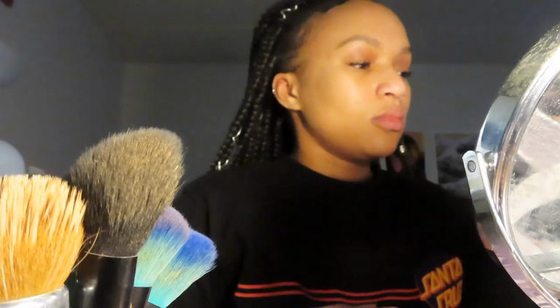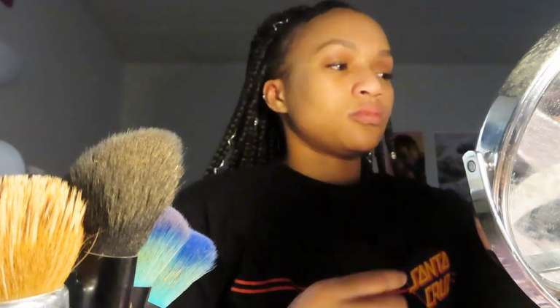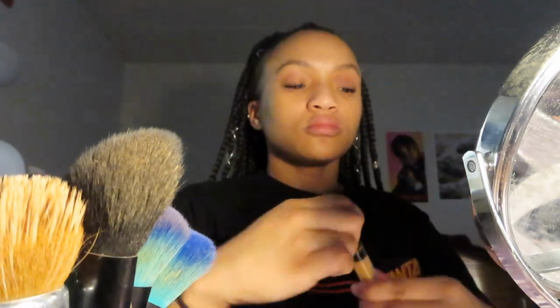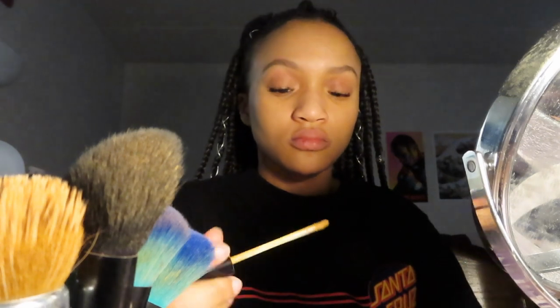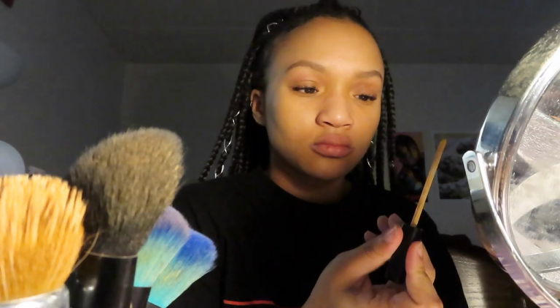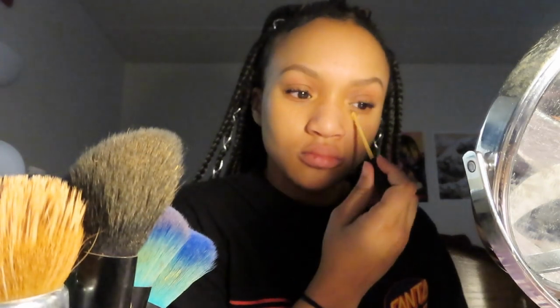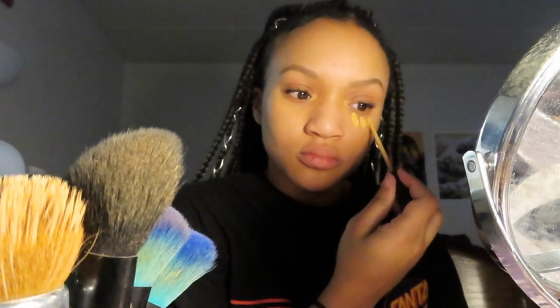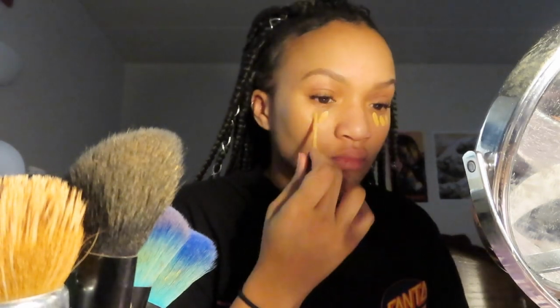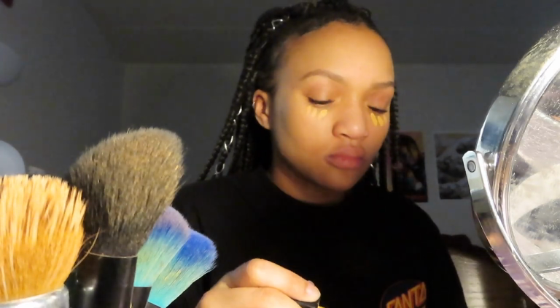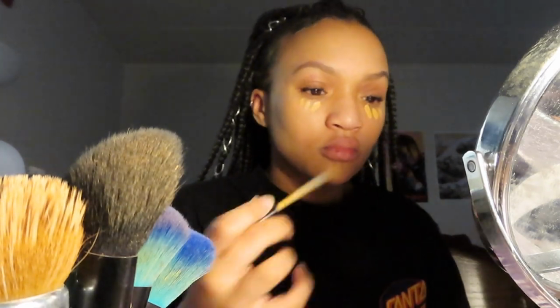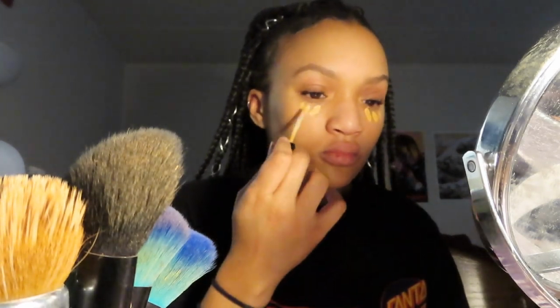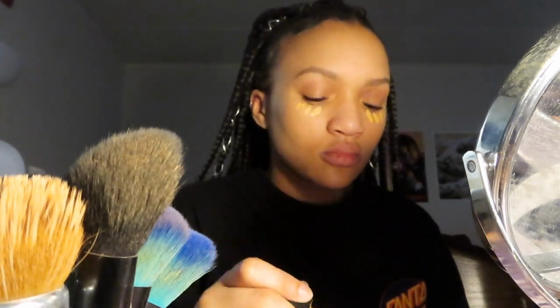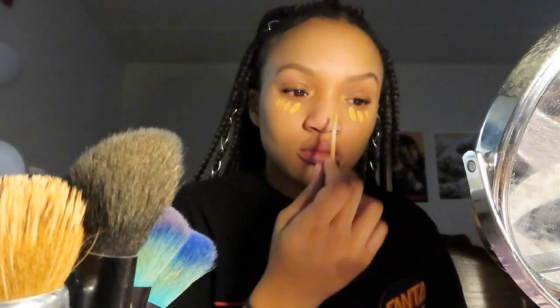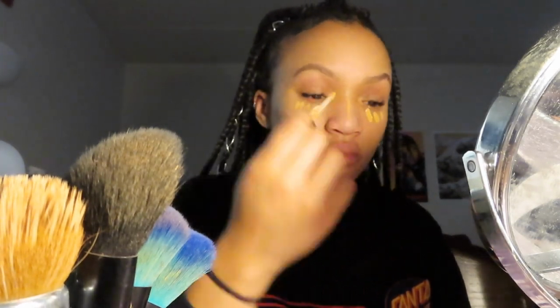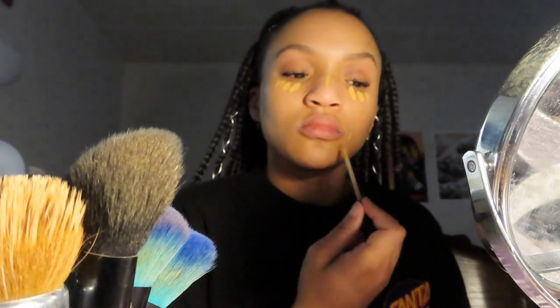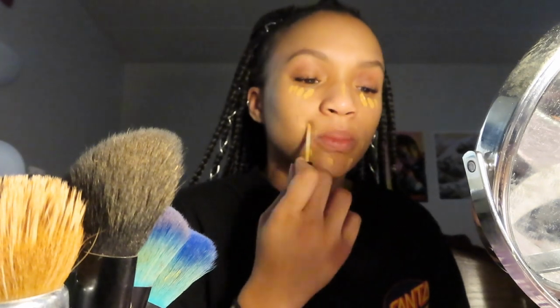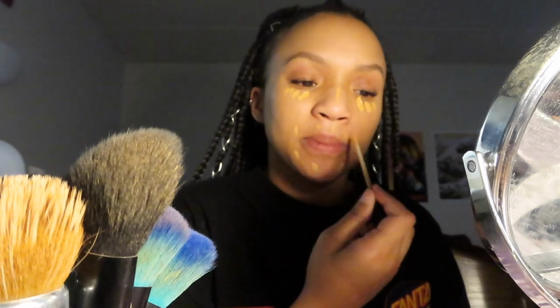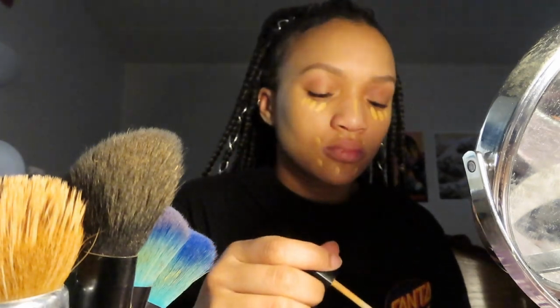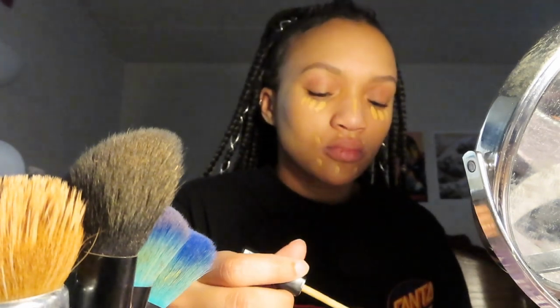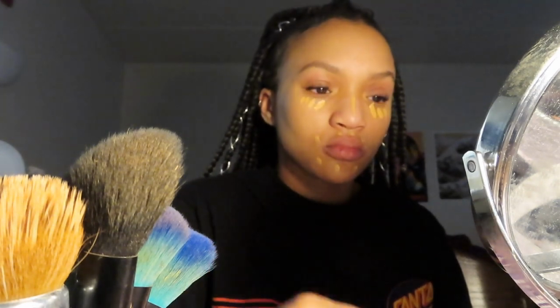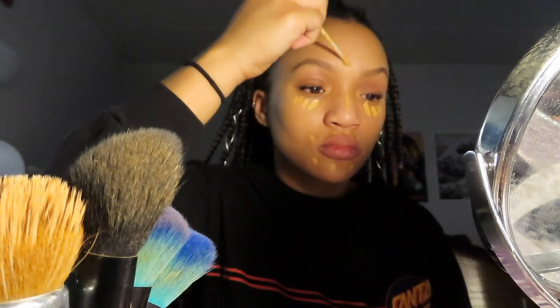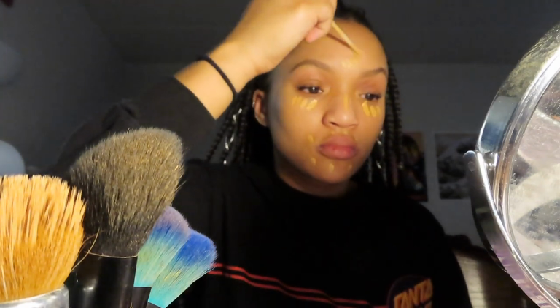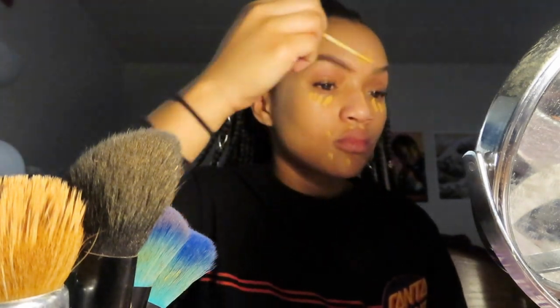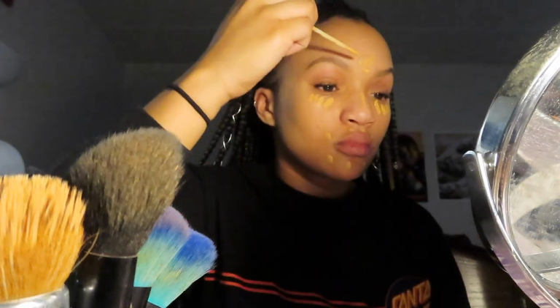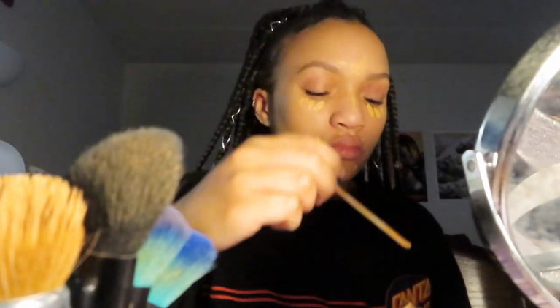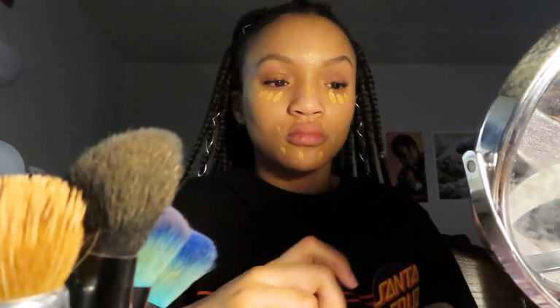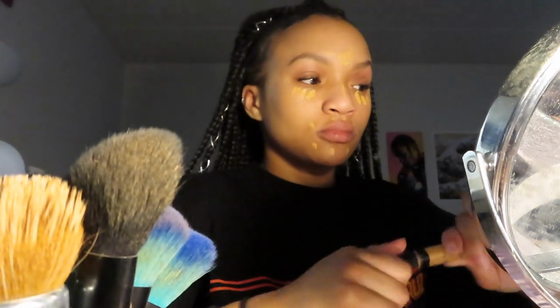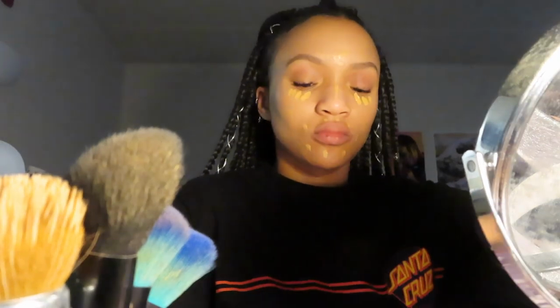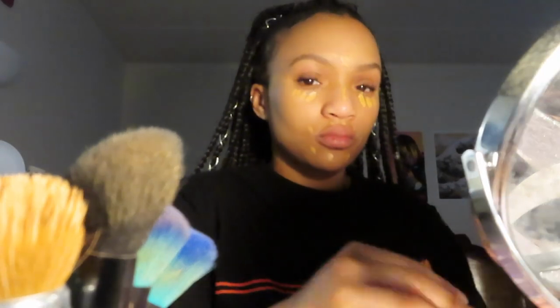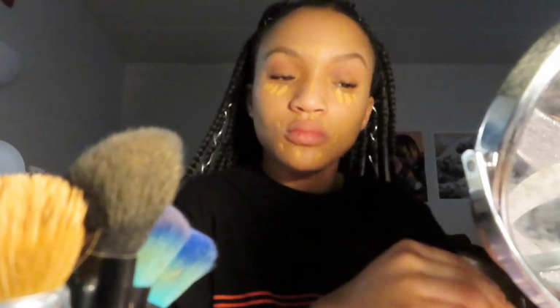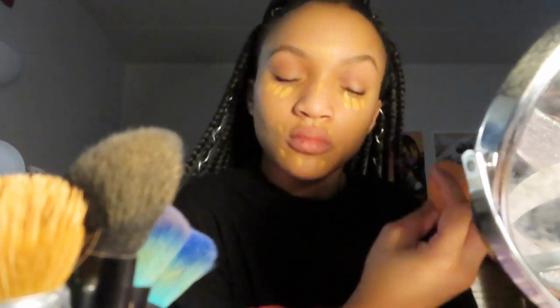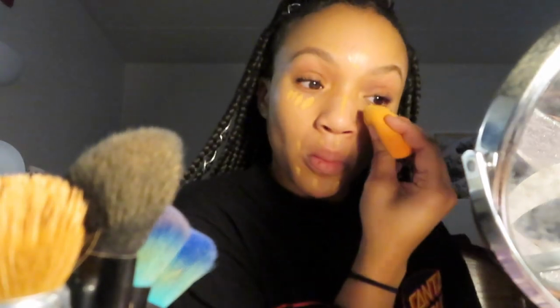So I'm going to be doing a concealer only base using the Maybelline Fit Me Concealer in the shade Medium, which is number 25. I just basically highlight all of the areas that need a little bit of brightening and then use a damp beauty blender to blend it out.